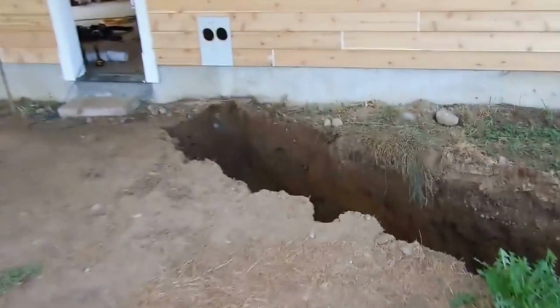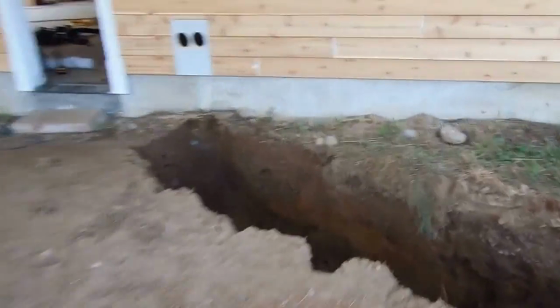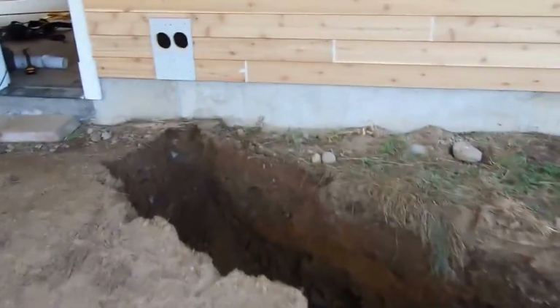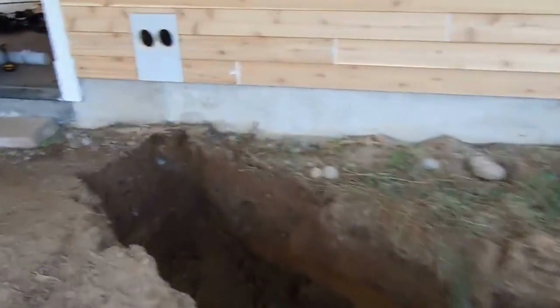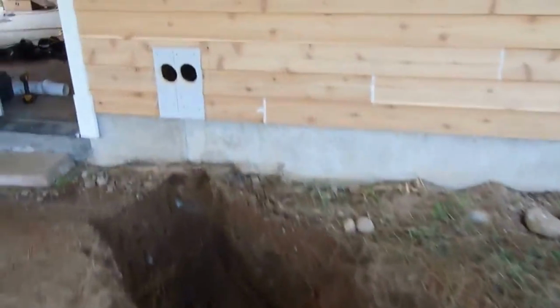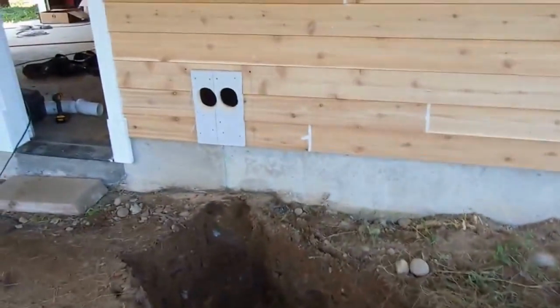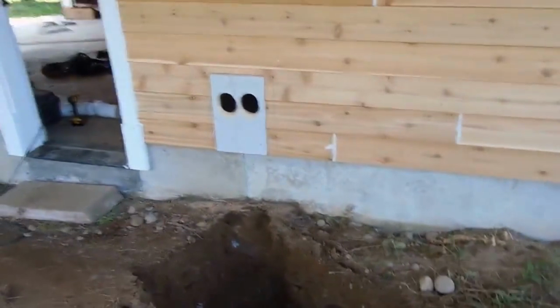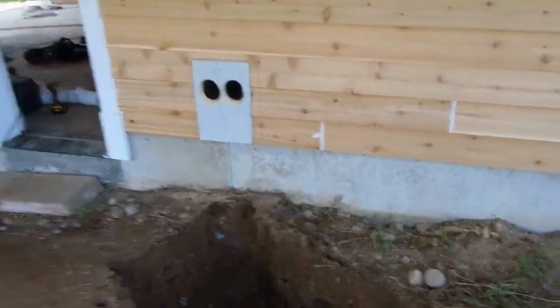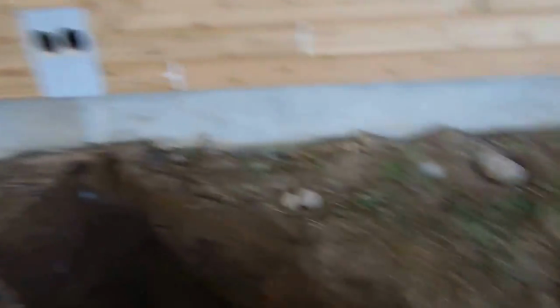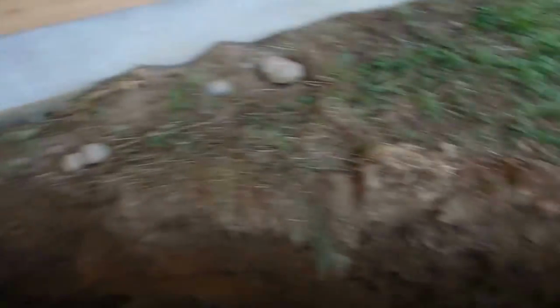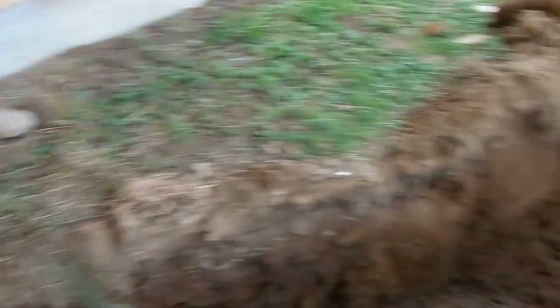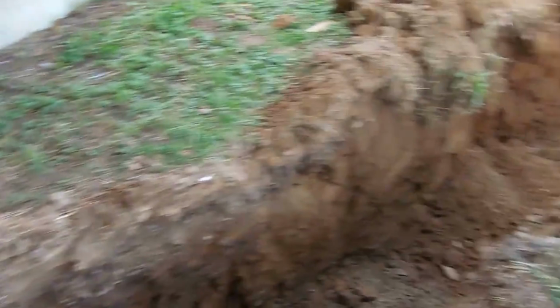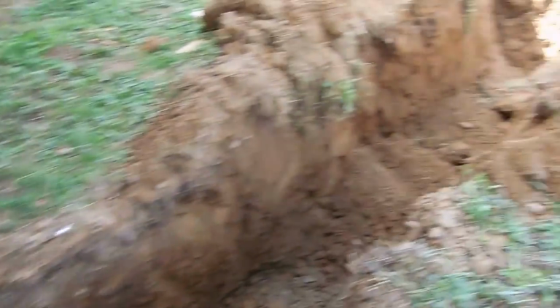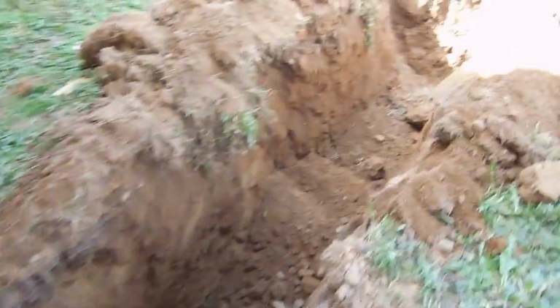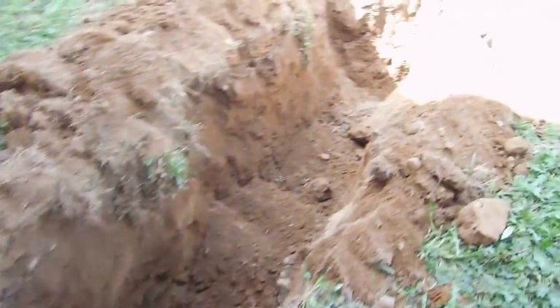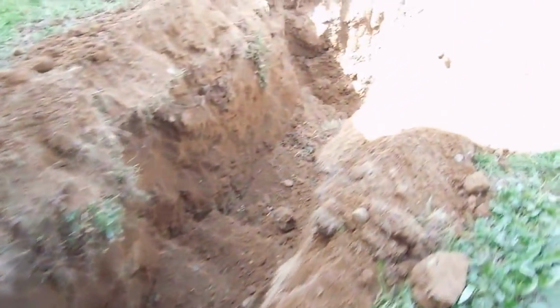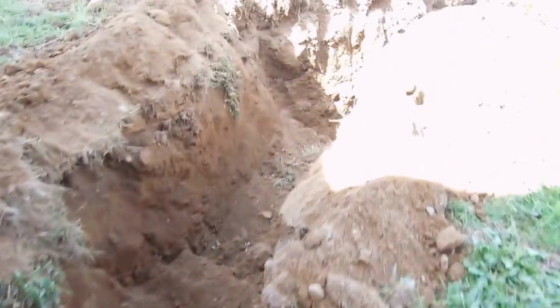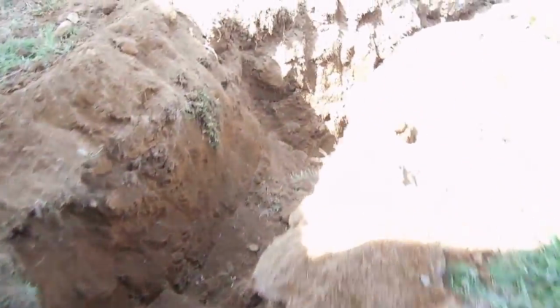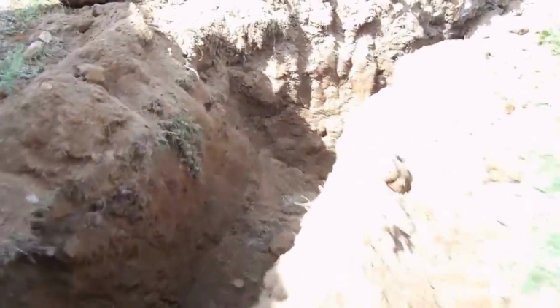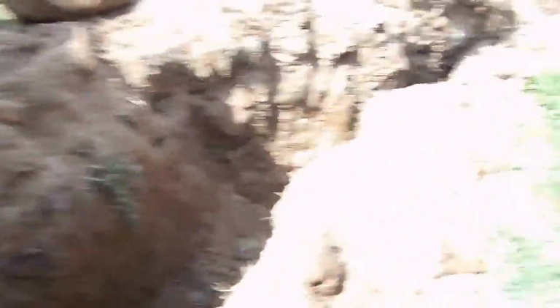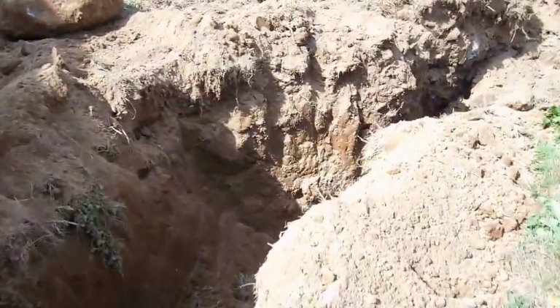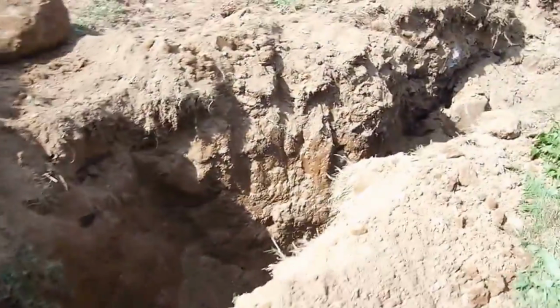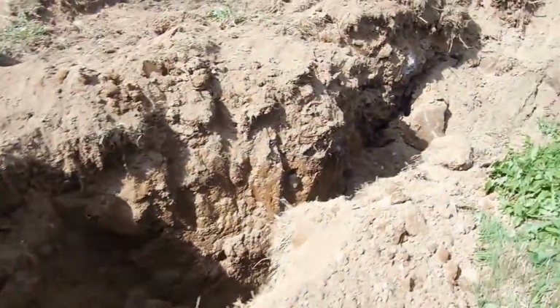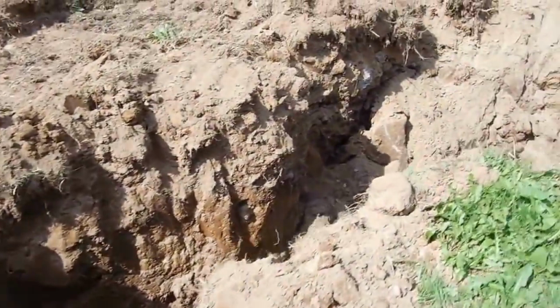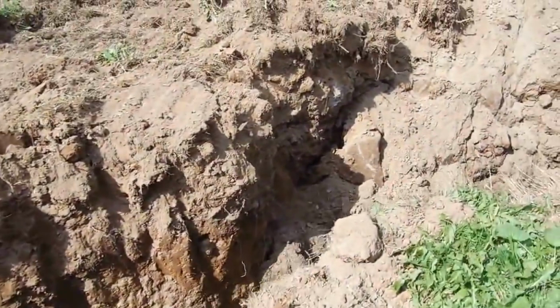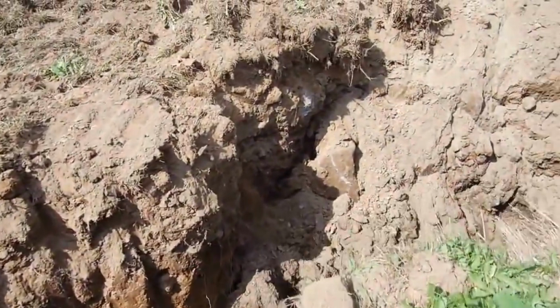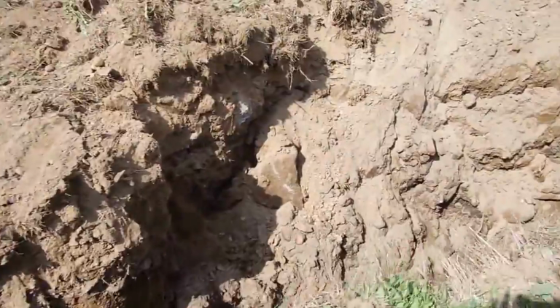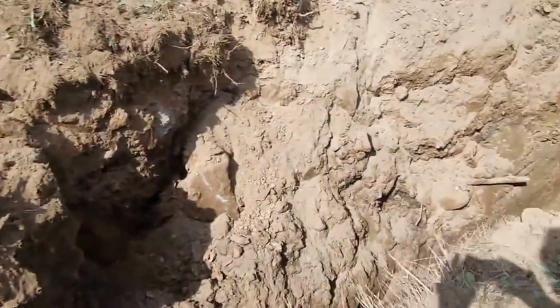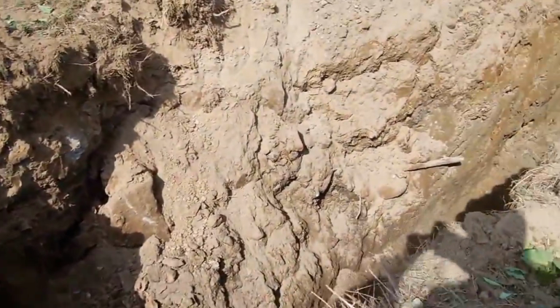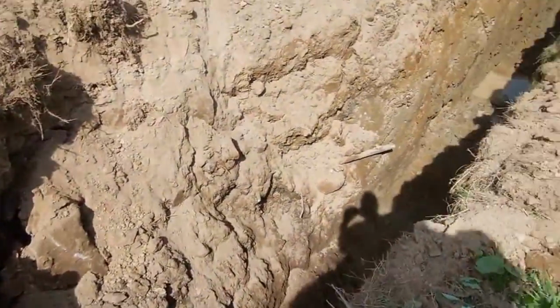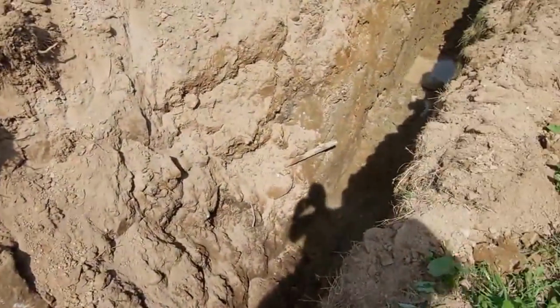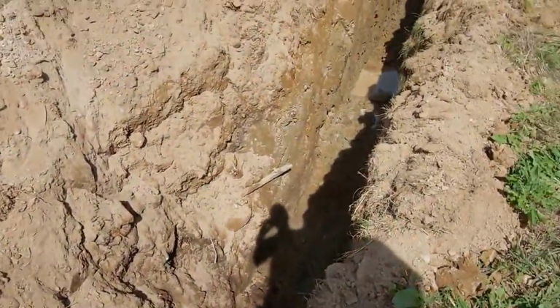Here we have where the lines will be coming into the house from the exterior, and the trench tapers down. We're going down to seven feet here, even though we have some hard pan to deal with, and we seem to be digging through it pretty well.